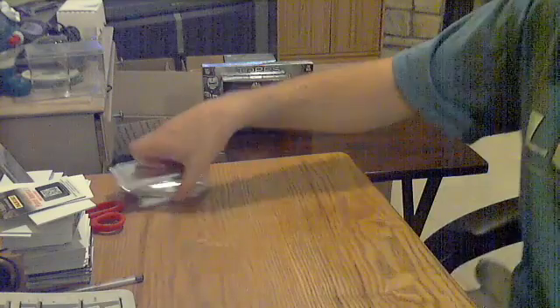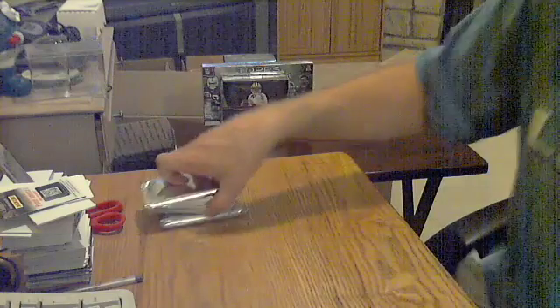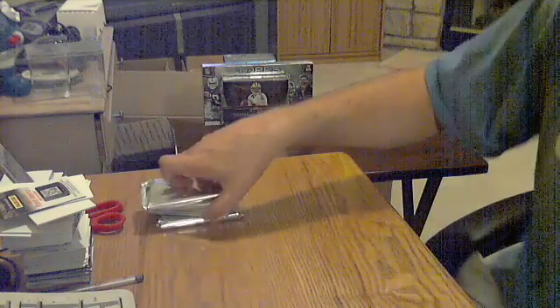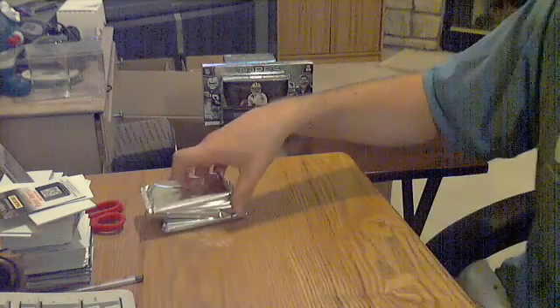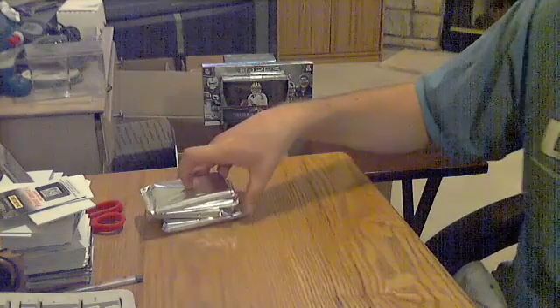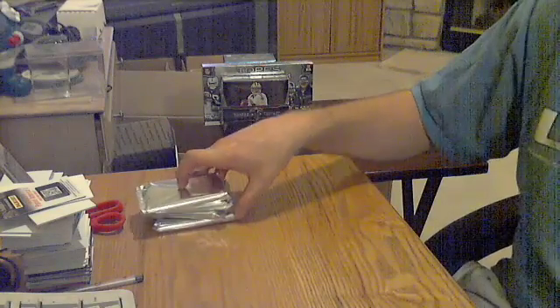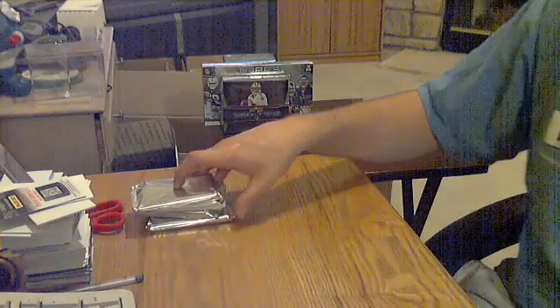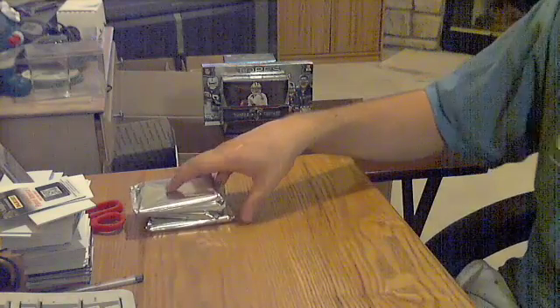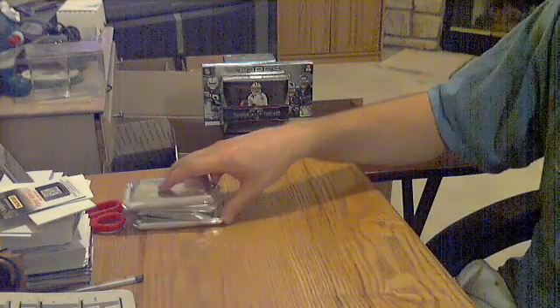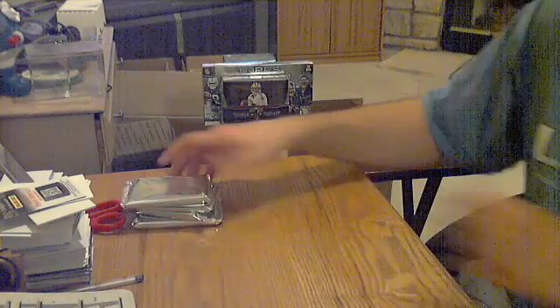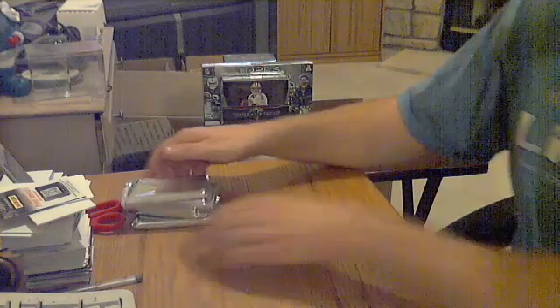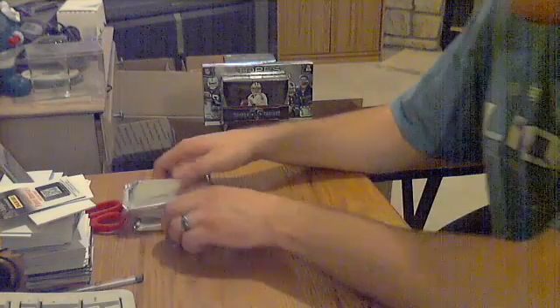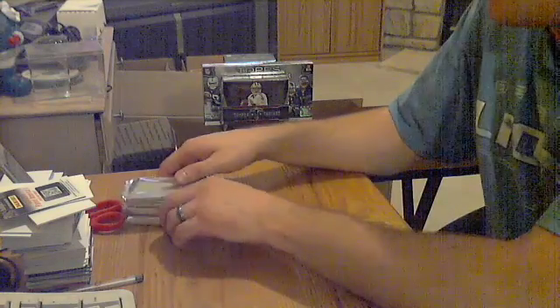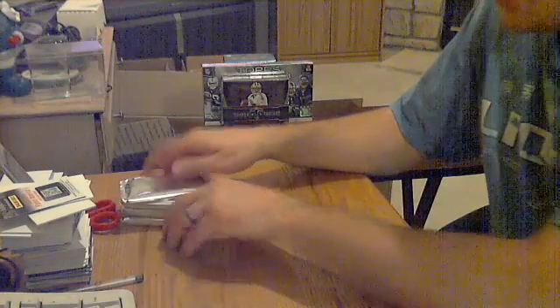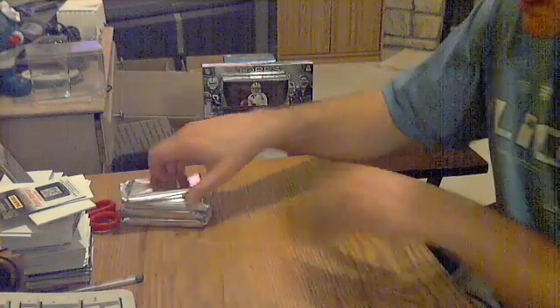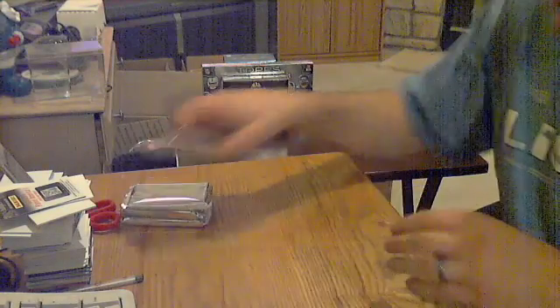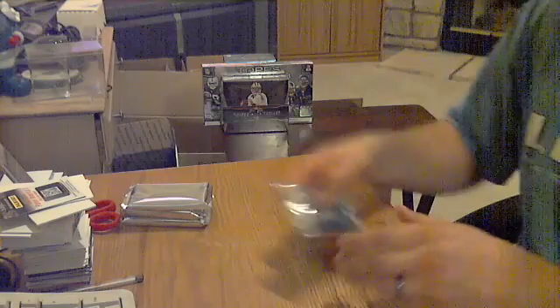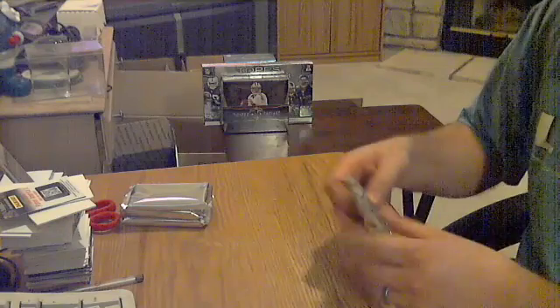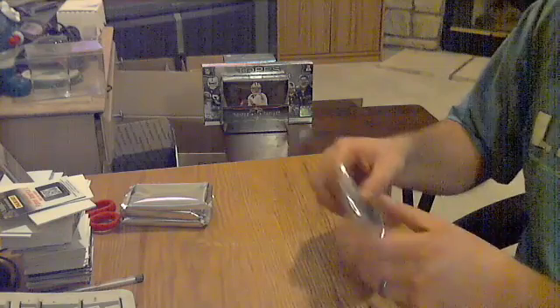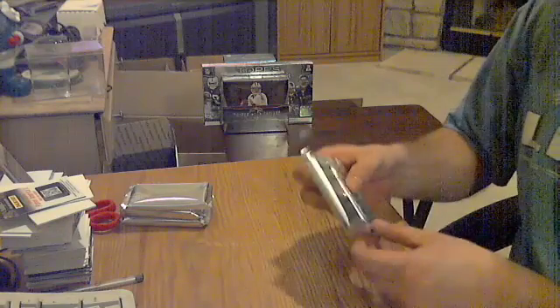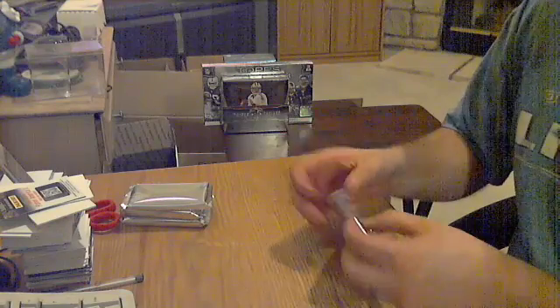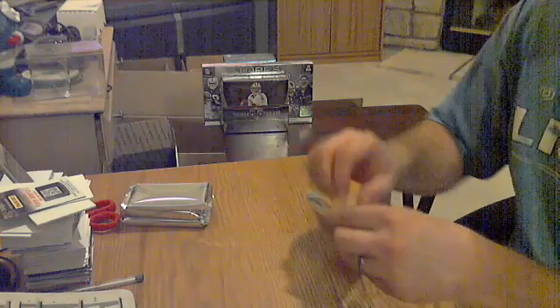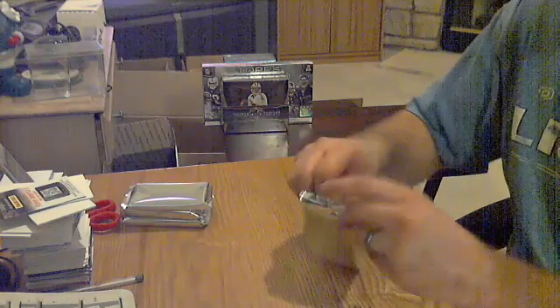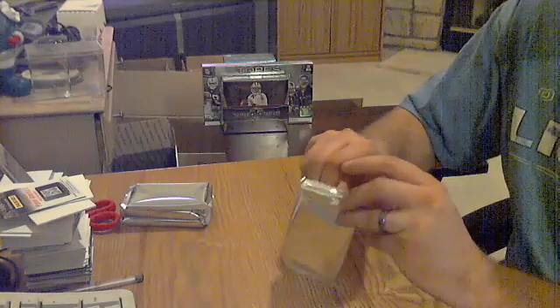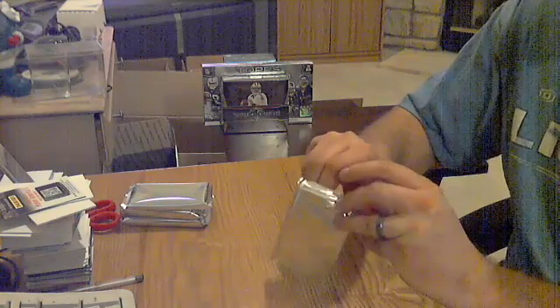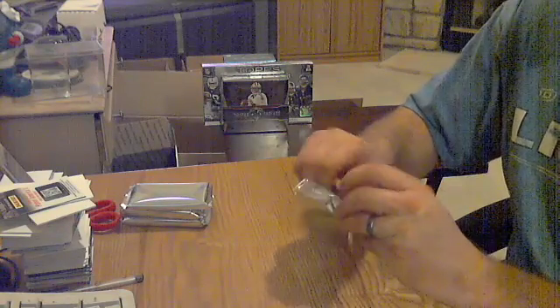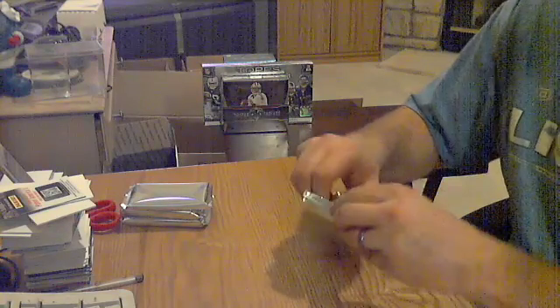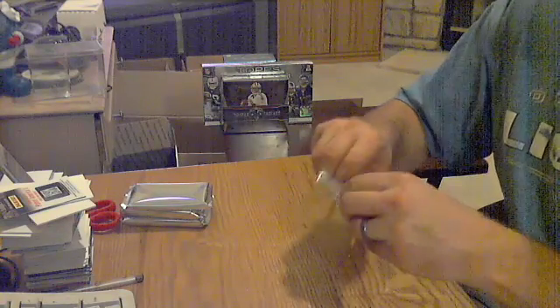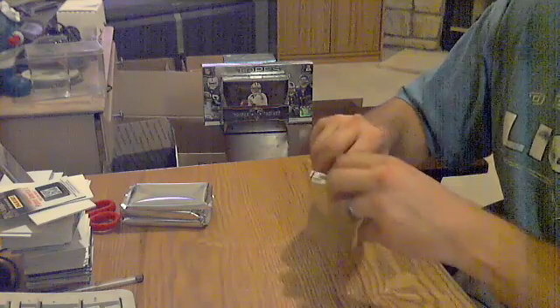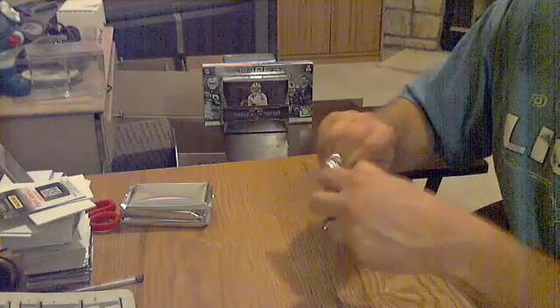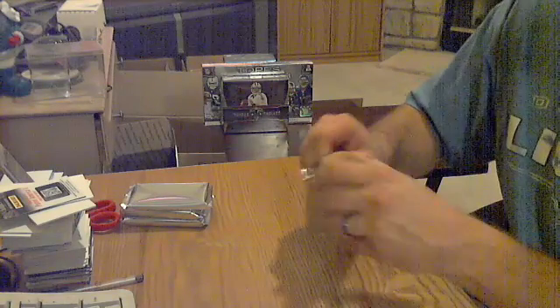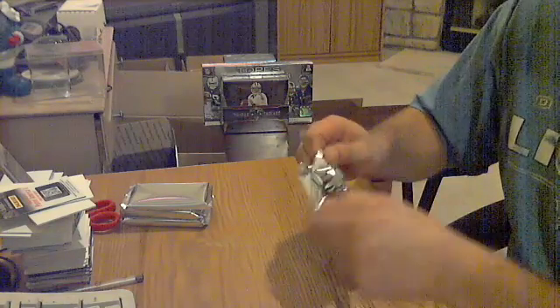2013 Topps Museum. Got four packs, four hits. Pack number one.